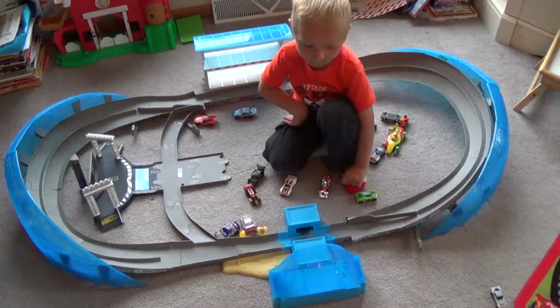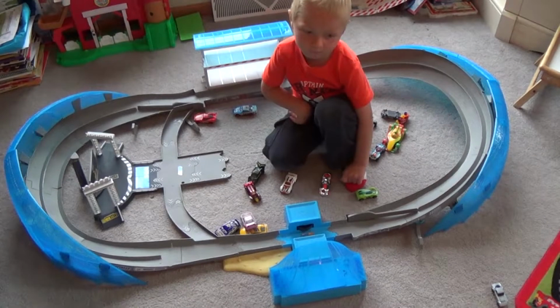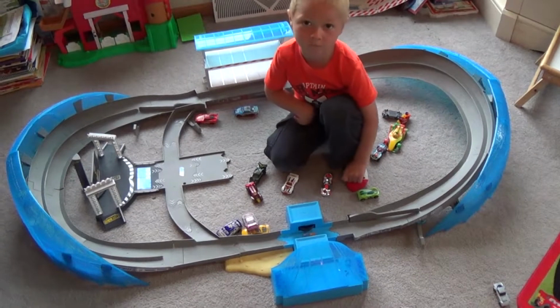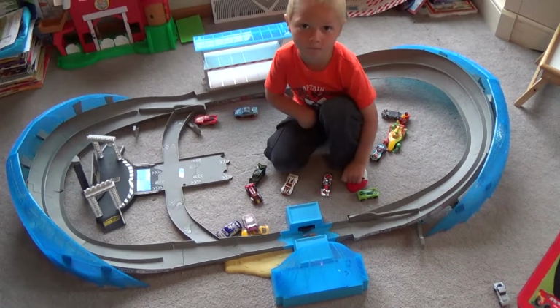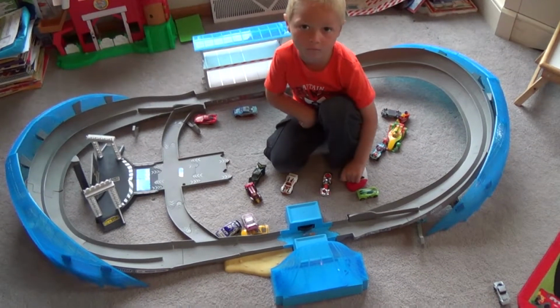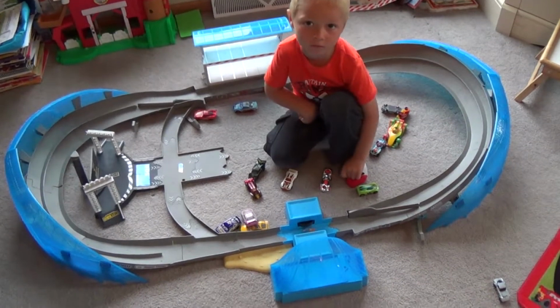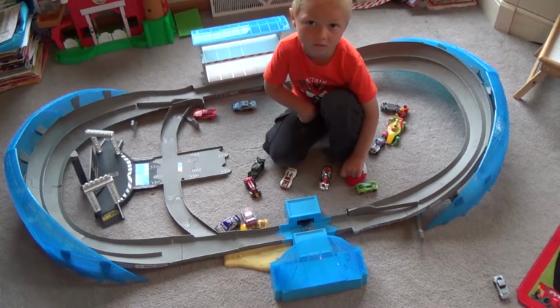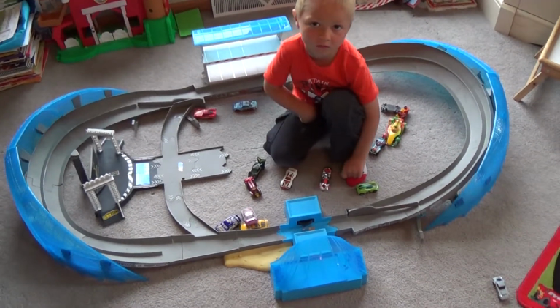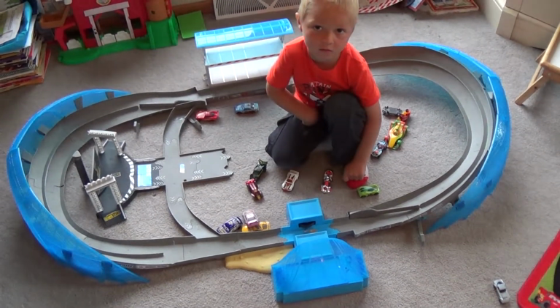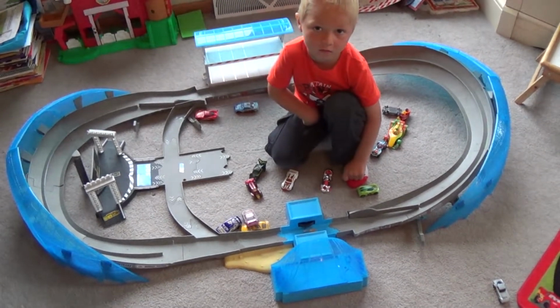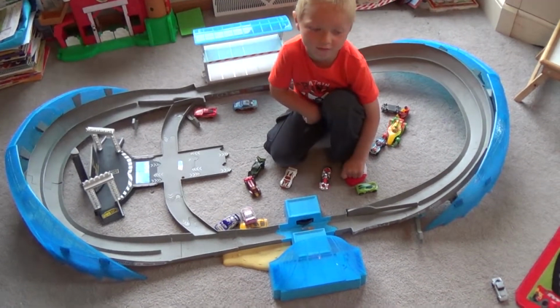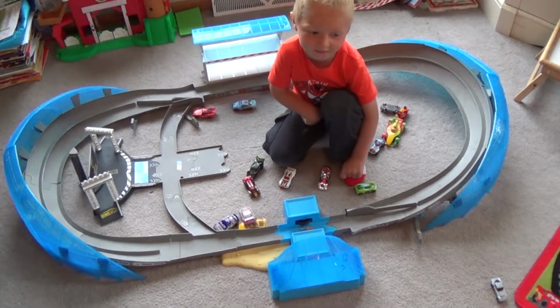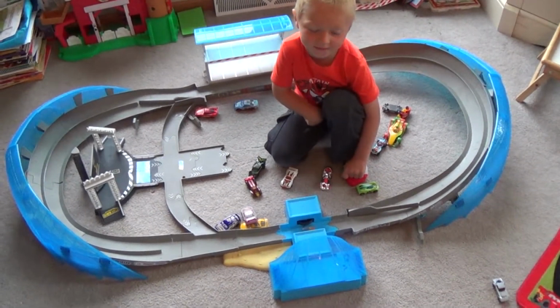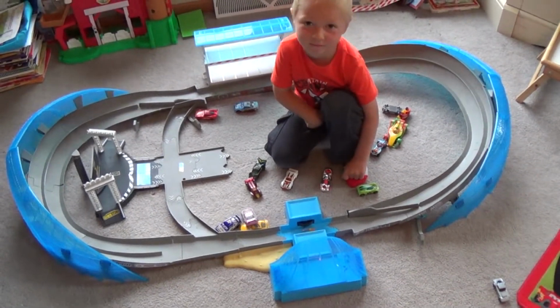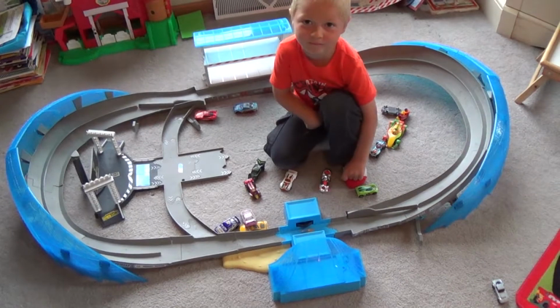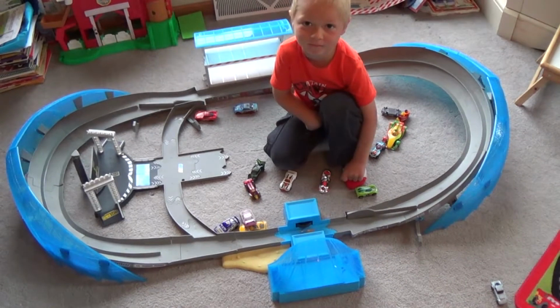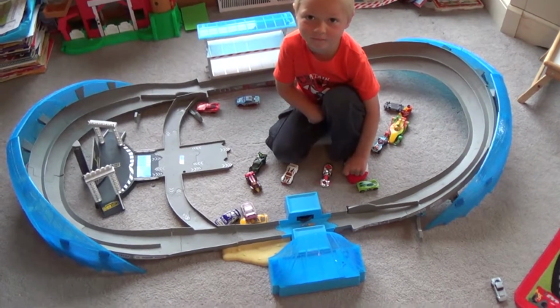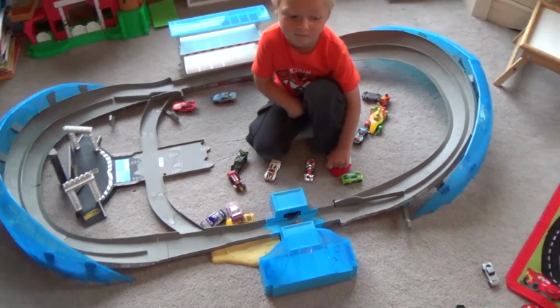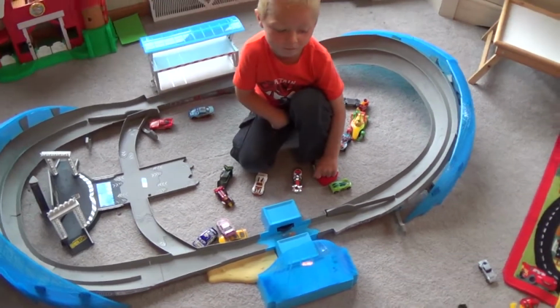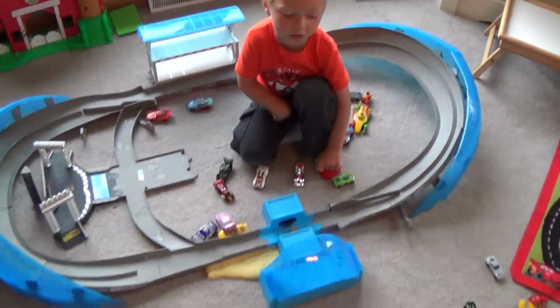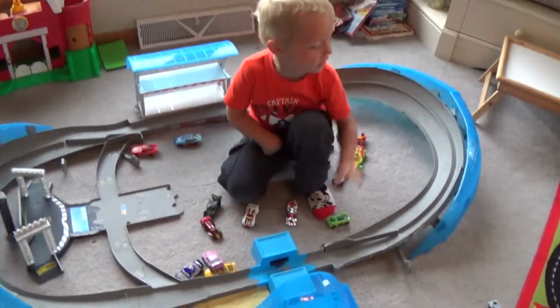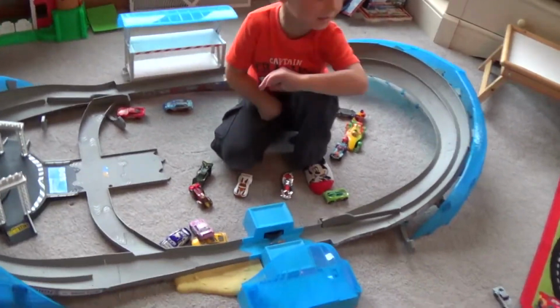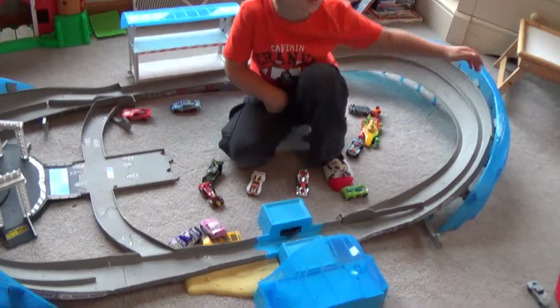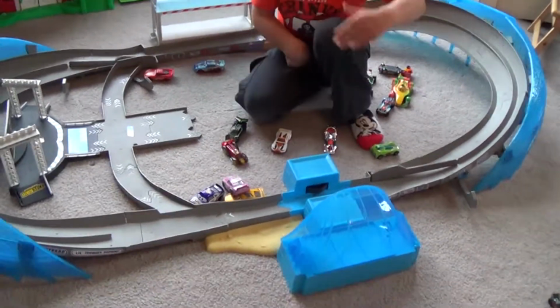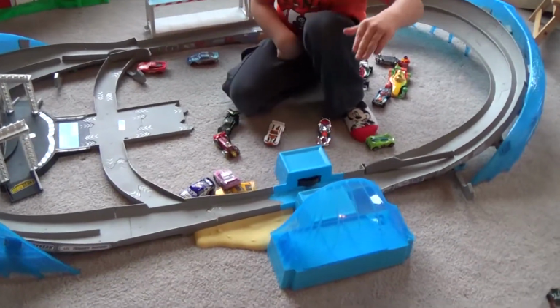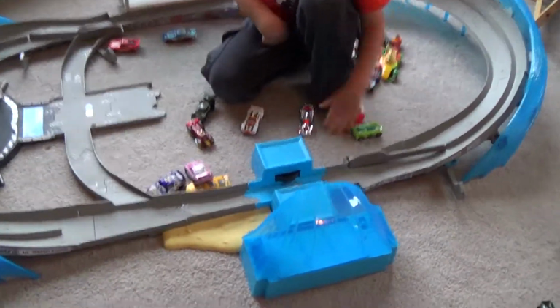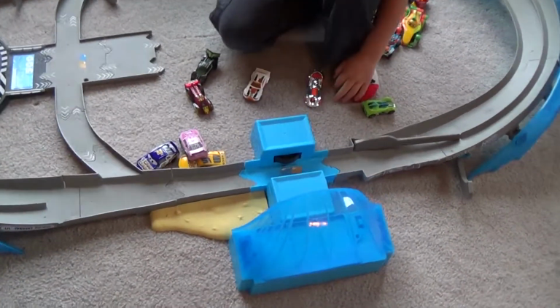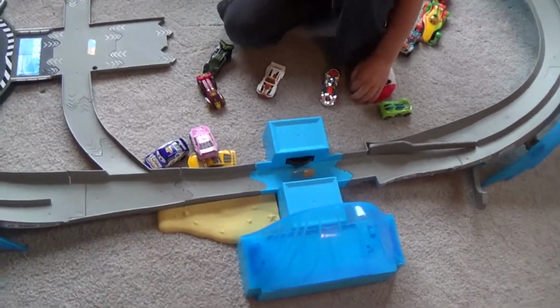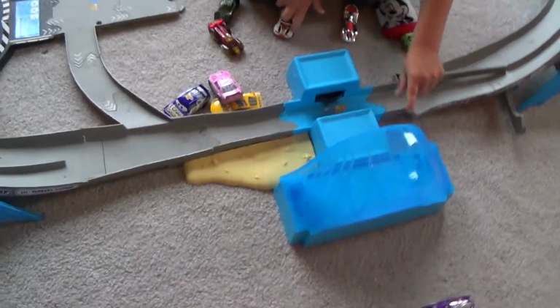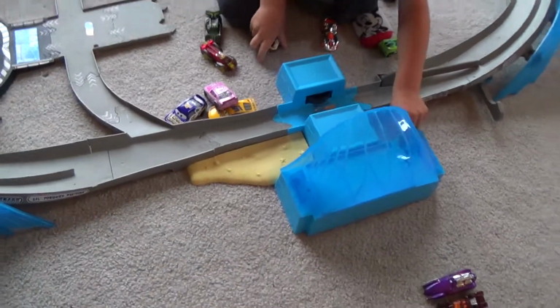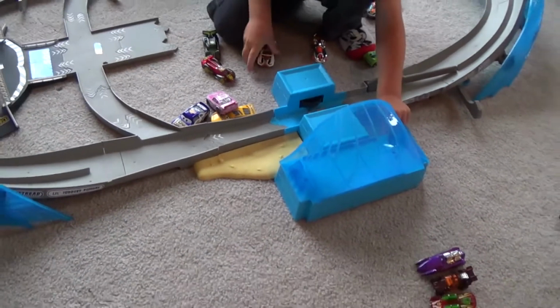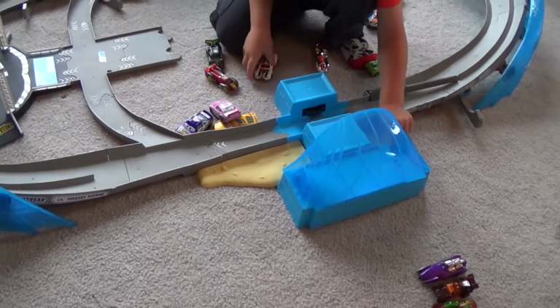Here we have the Disney Cars Ultimate Florida Speedway track, and we're going to test a couple Hot Wheels on it. Disney Cars is just Hot Wheels, right? Just Hot Wheels. Put them on the track, because Hot Wheels are just so fast.